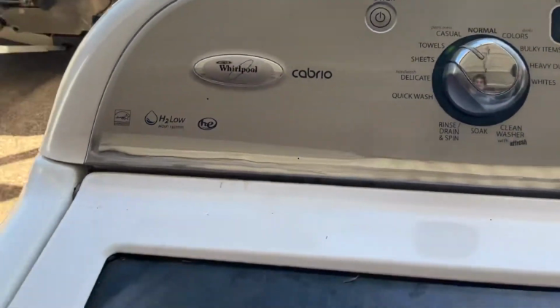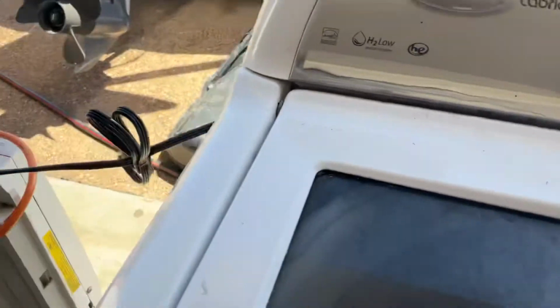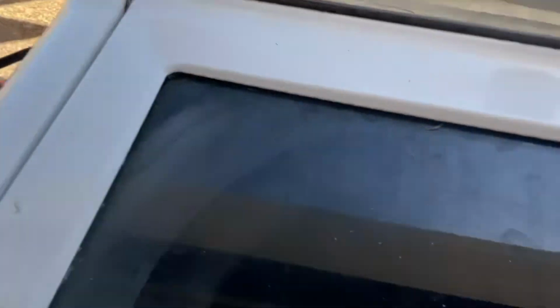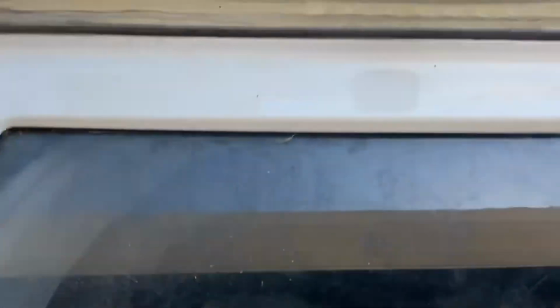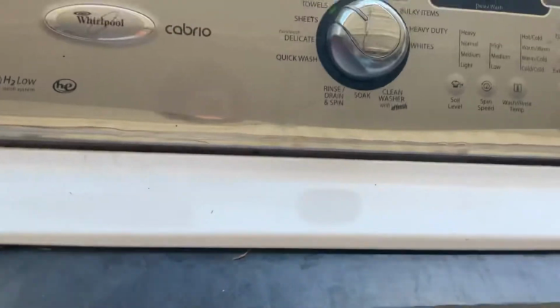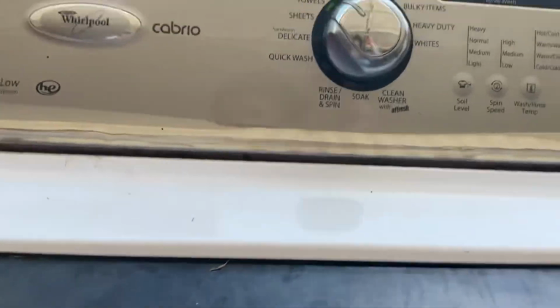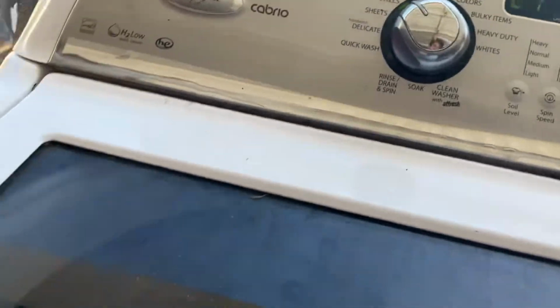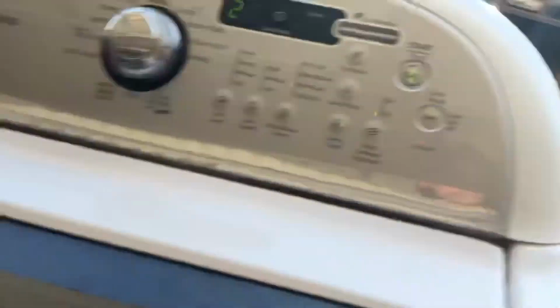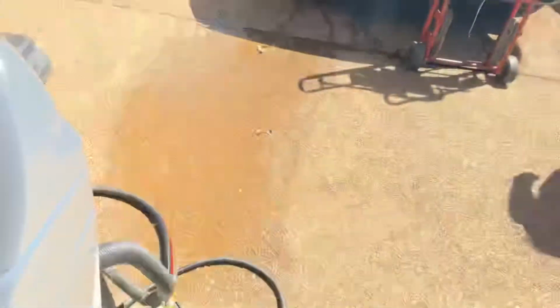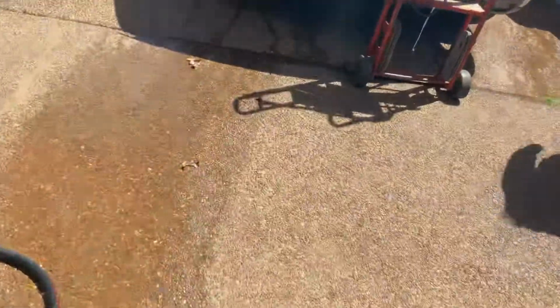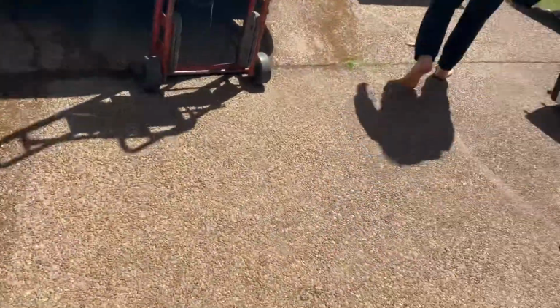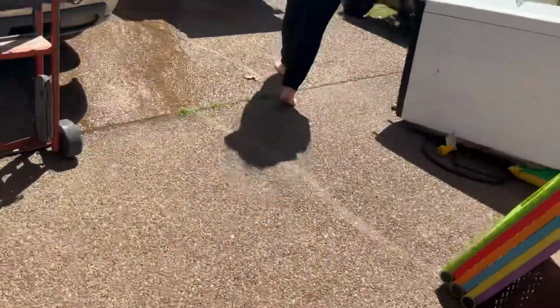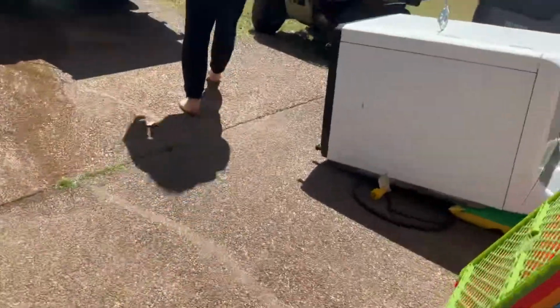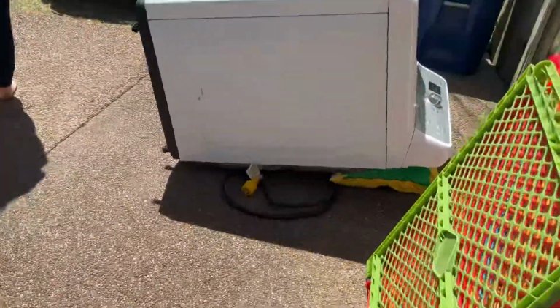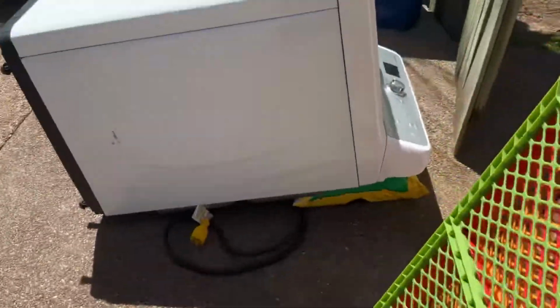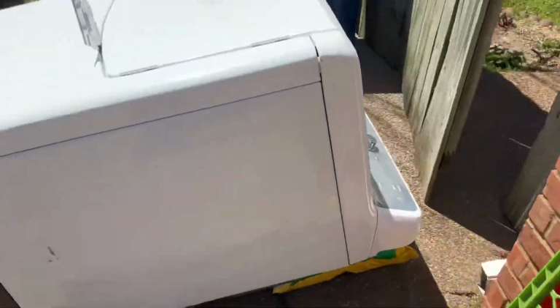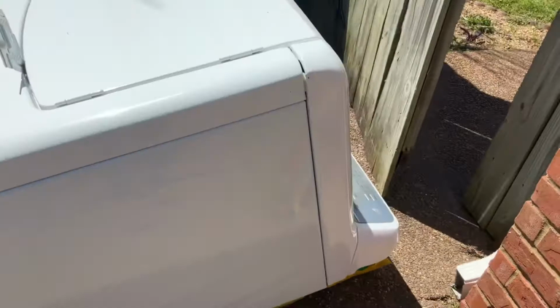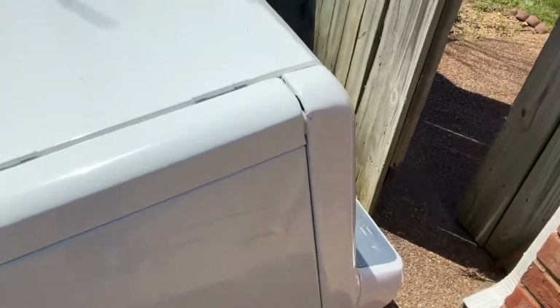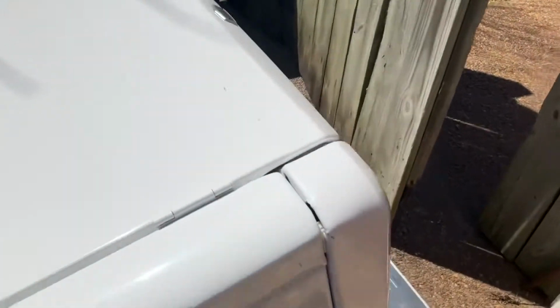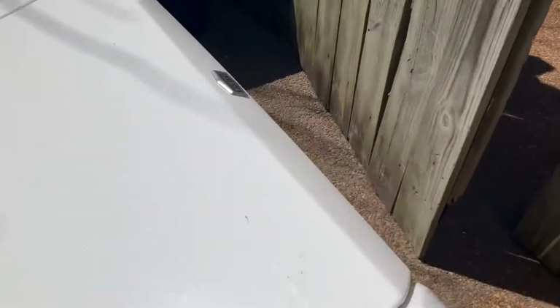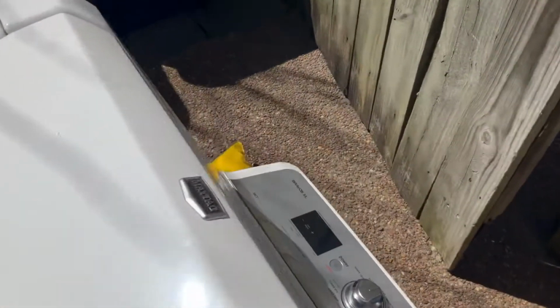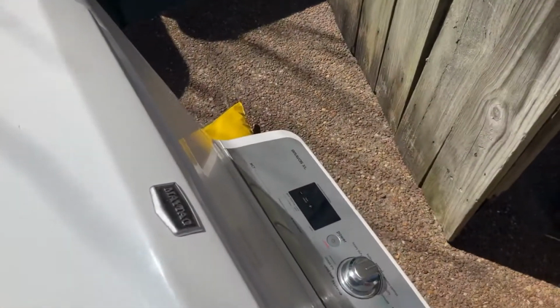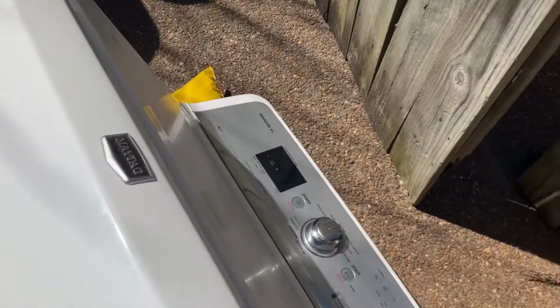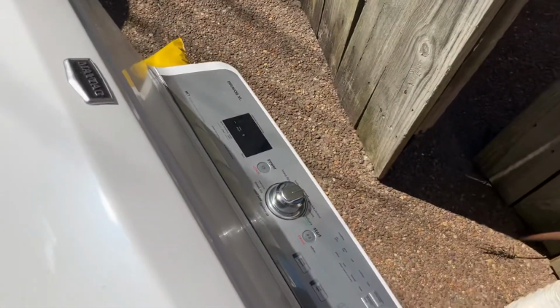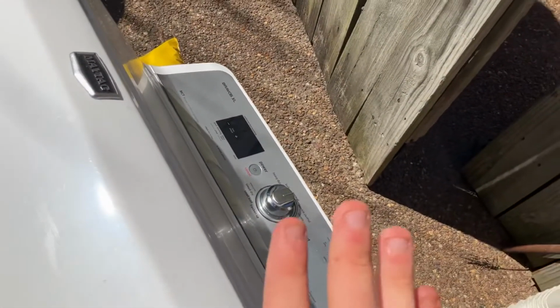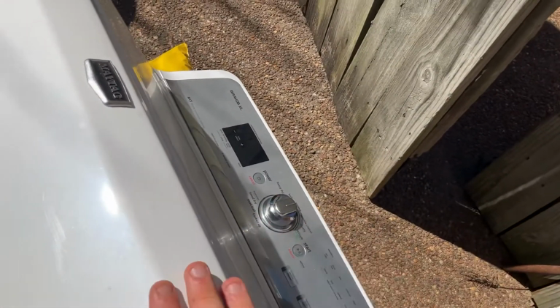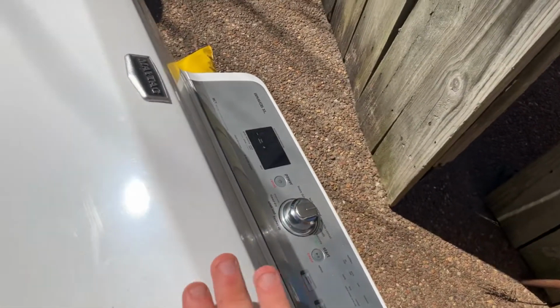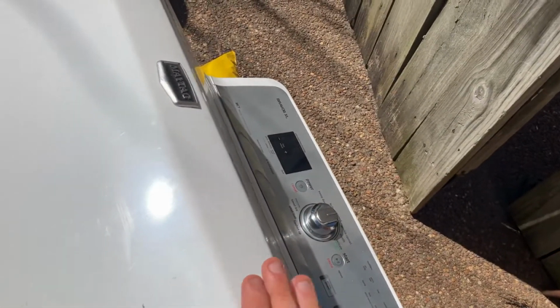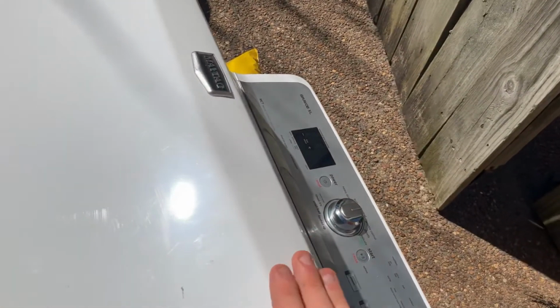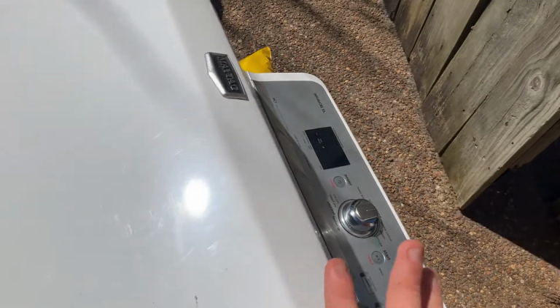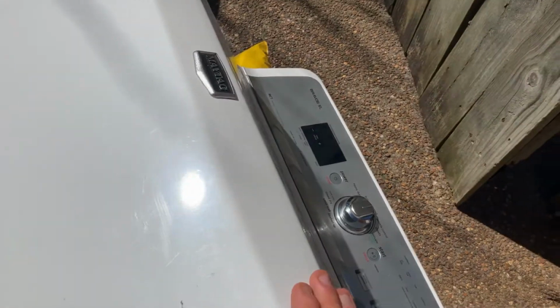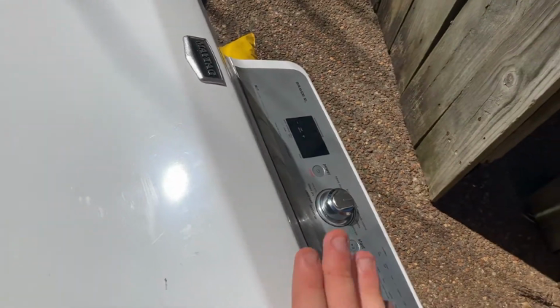Oh yeah guys, I got this dryer too — Maytag Bravos XL. I'll do a video on this in the future.